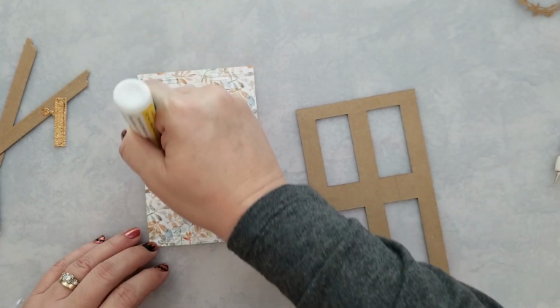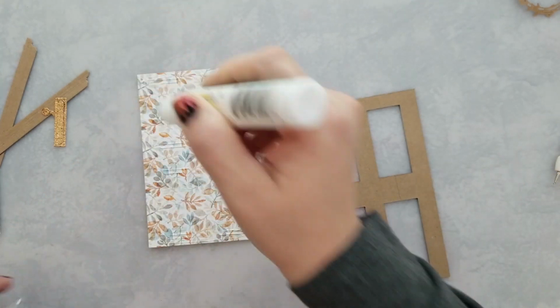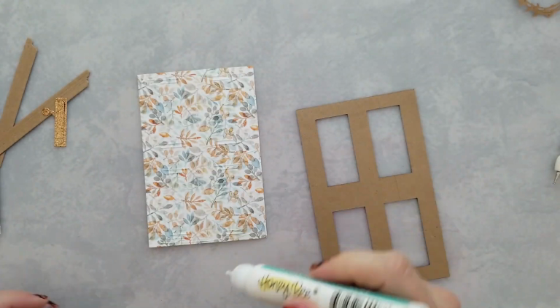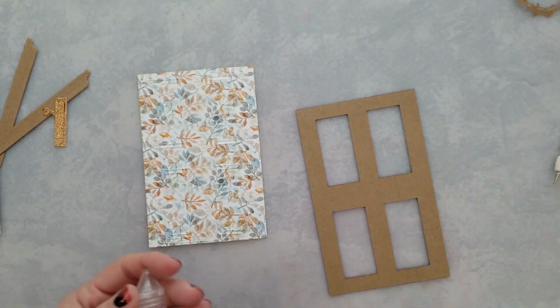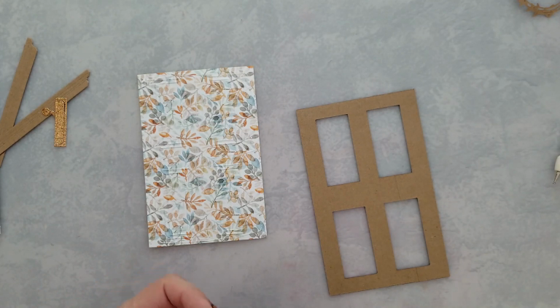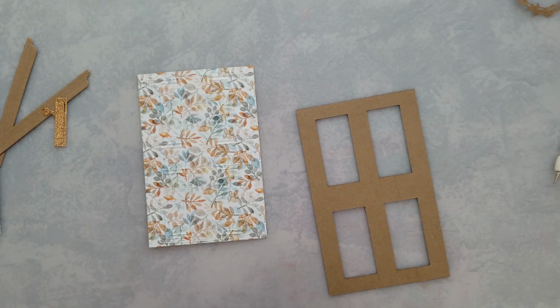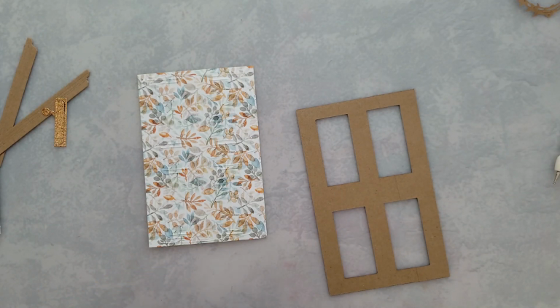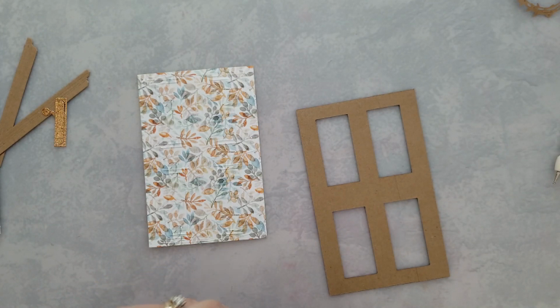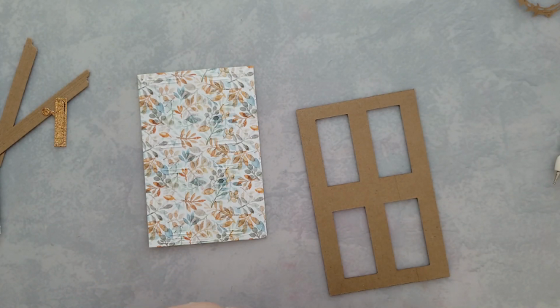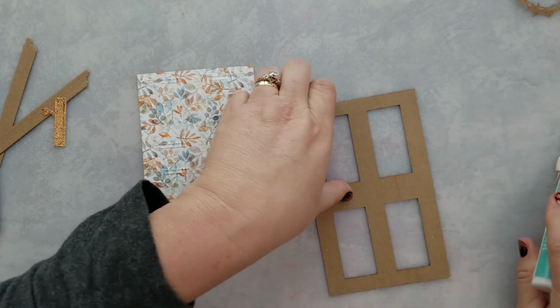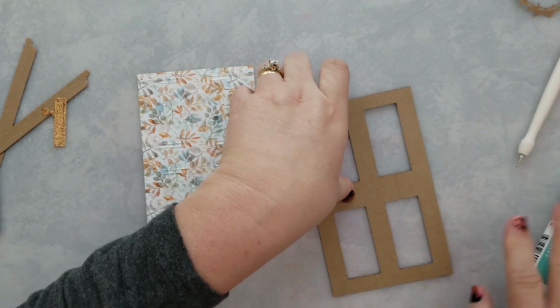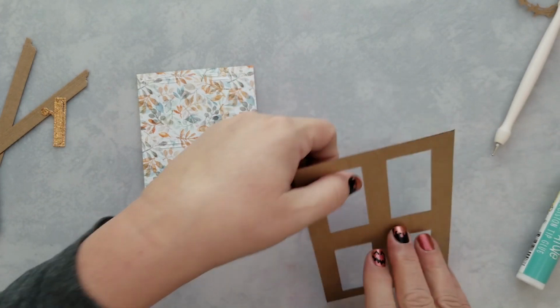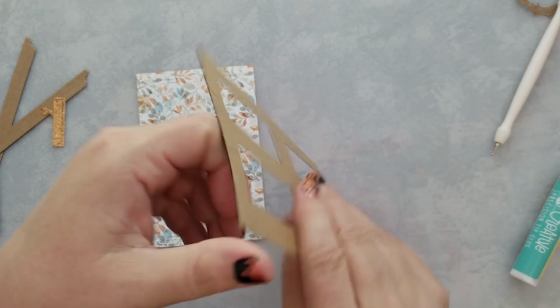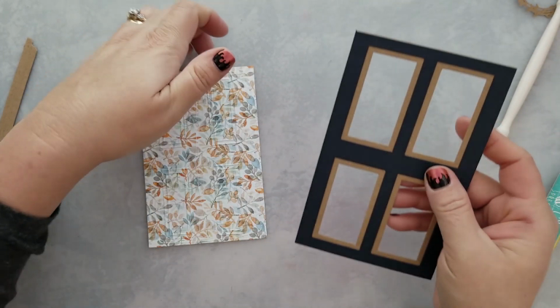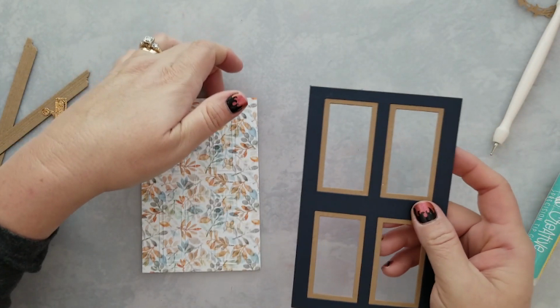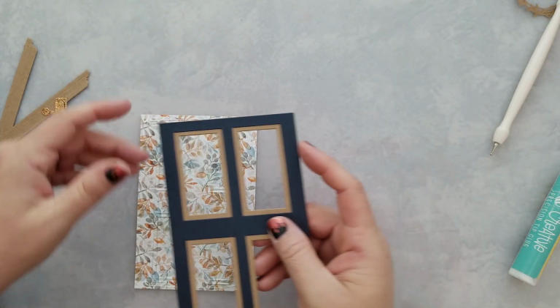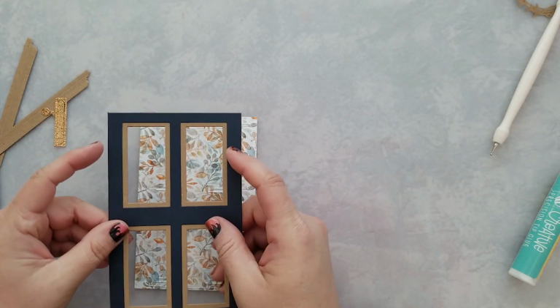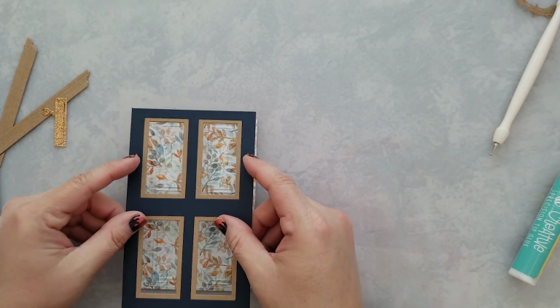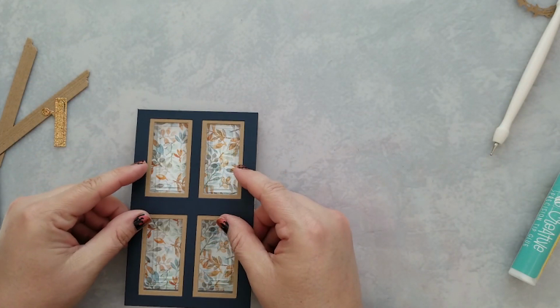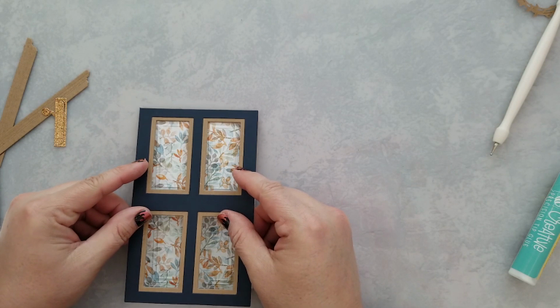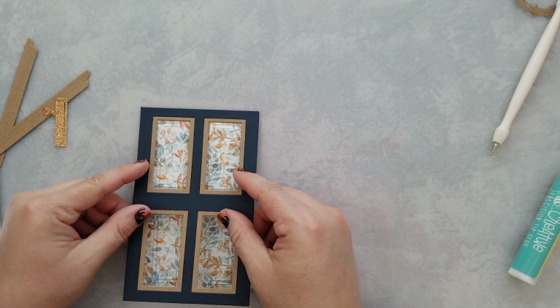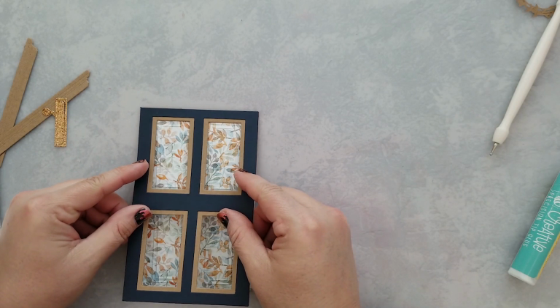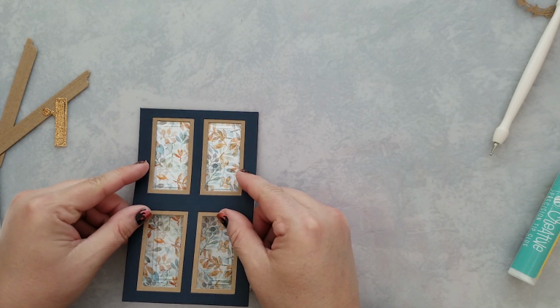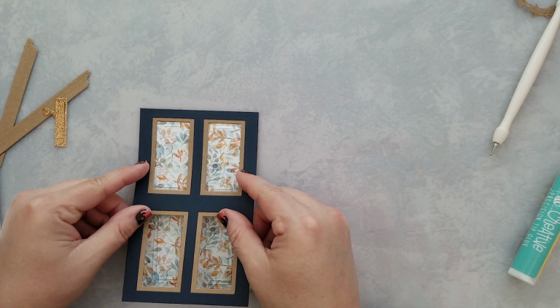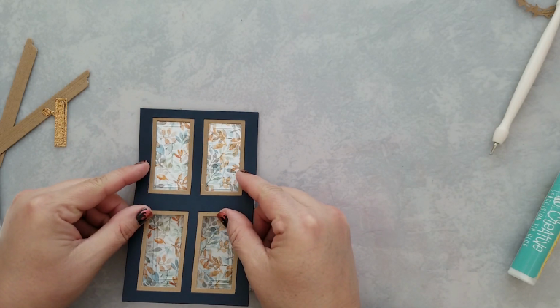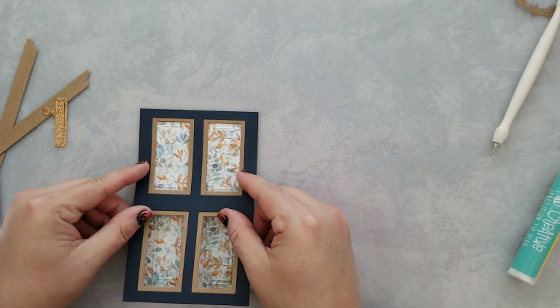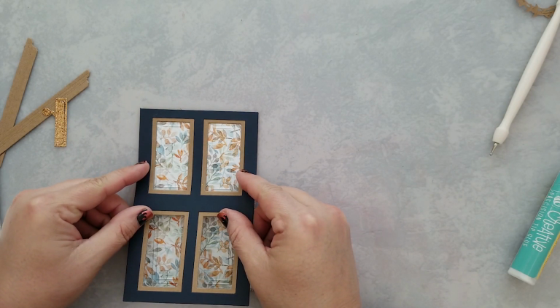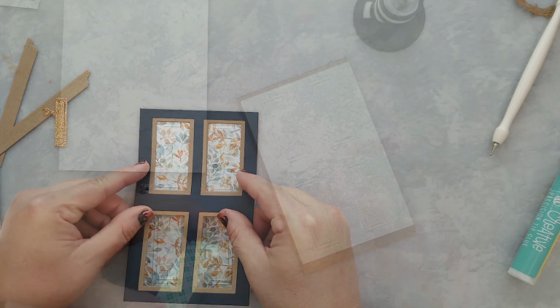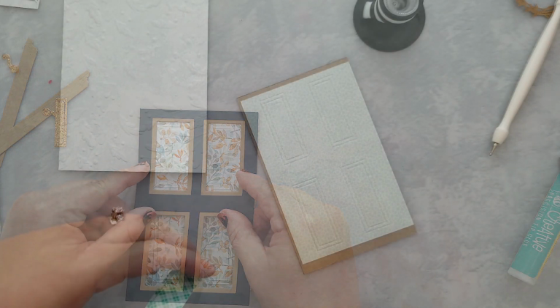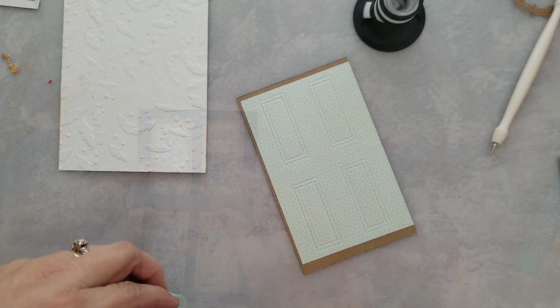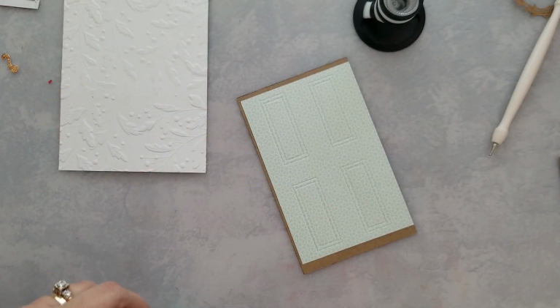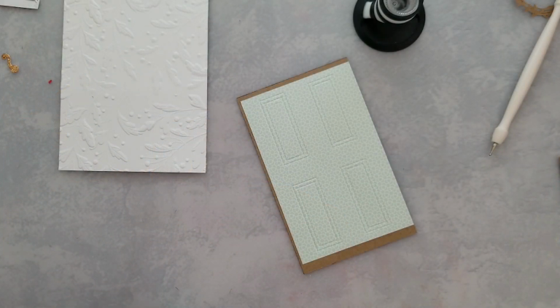A little bit of glue to the front of that pattern paper, because we're gluing it to the back of the door. We're going to take our time to make sure everything's lined up nice and straight.